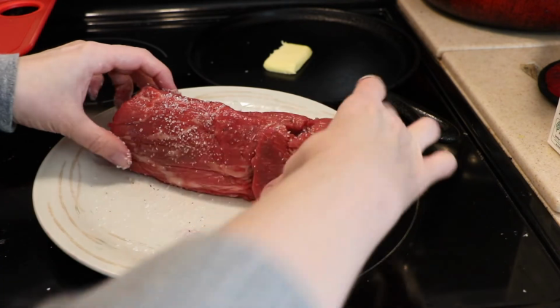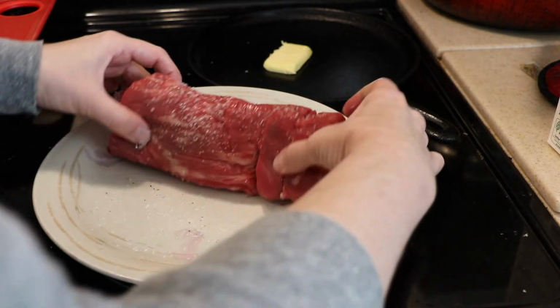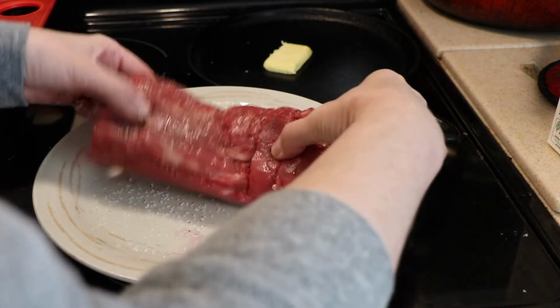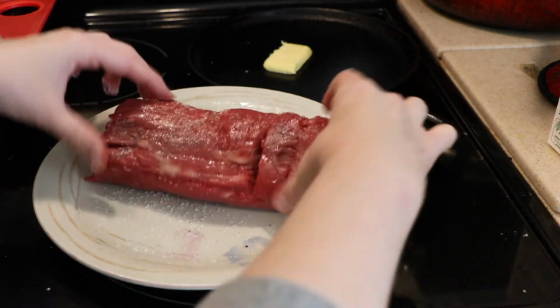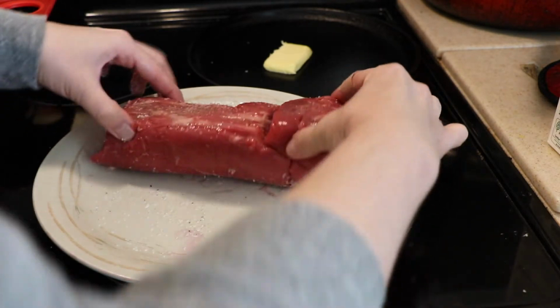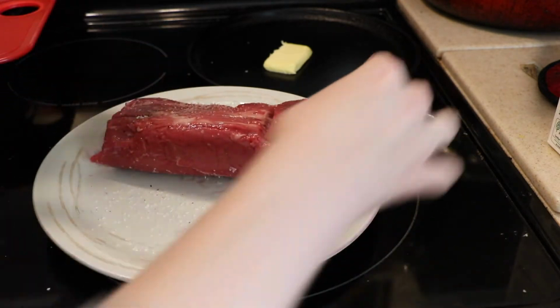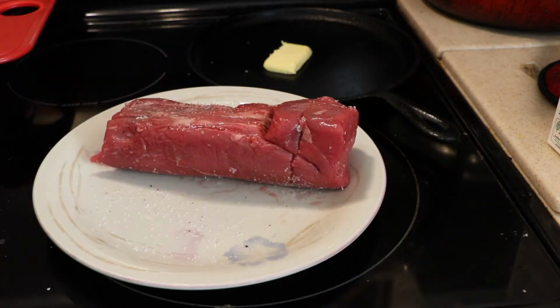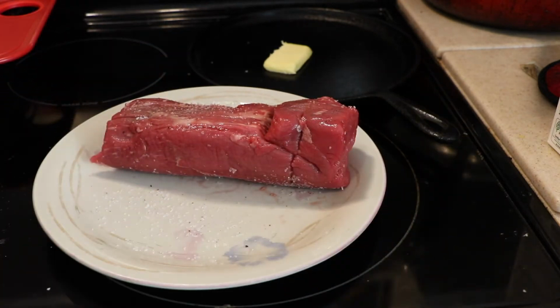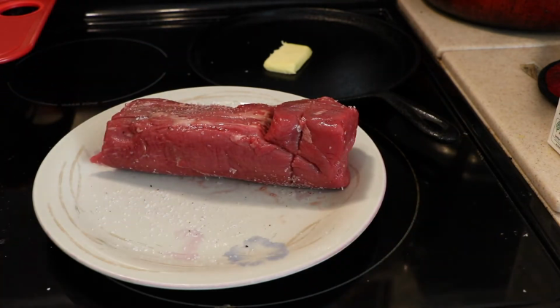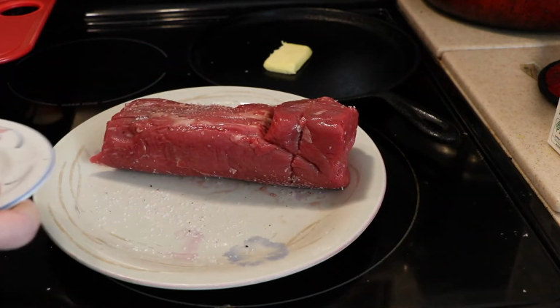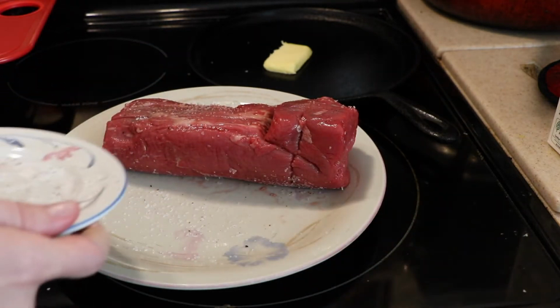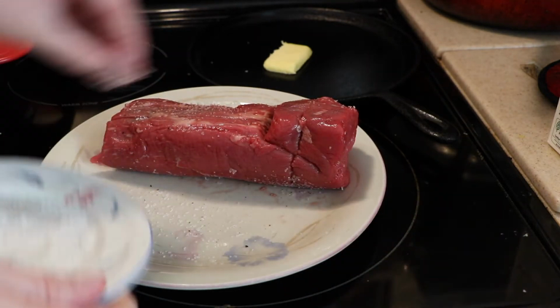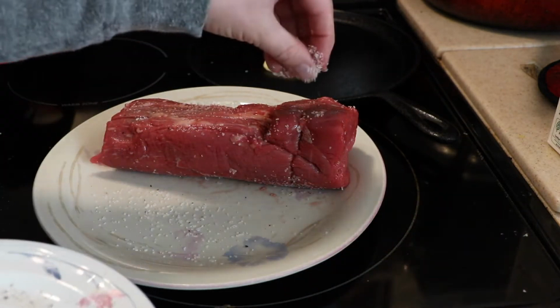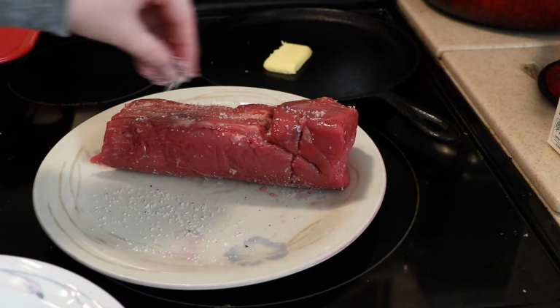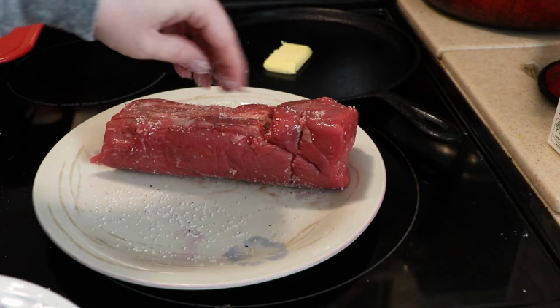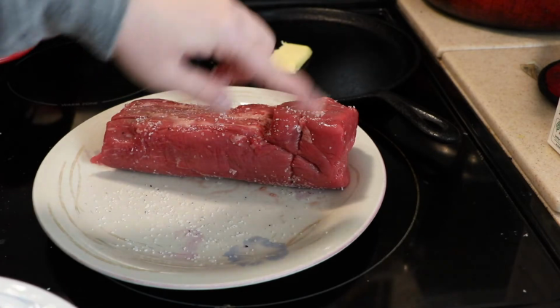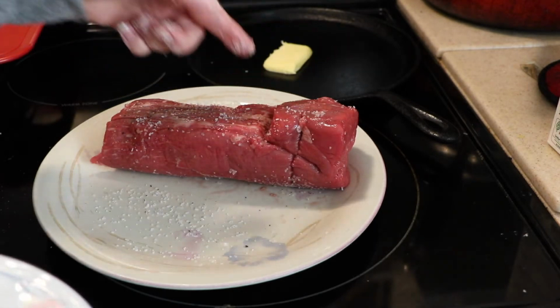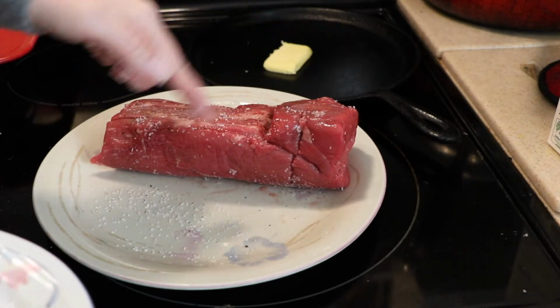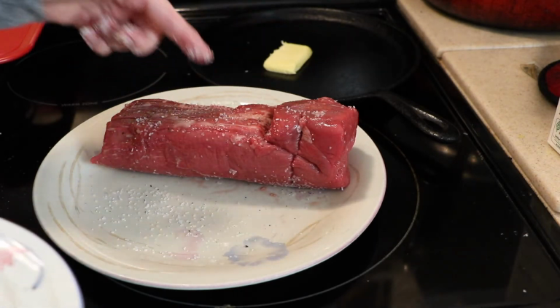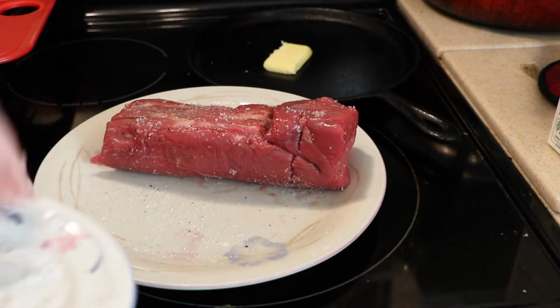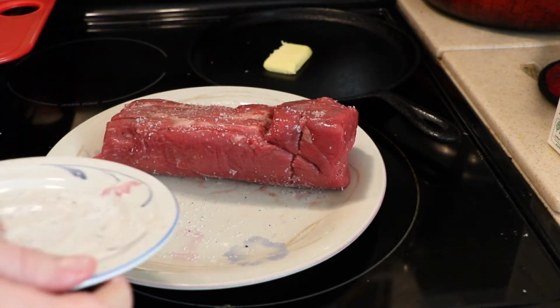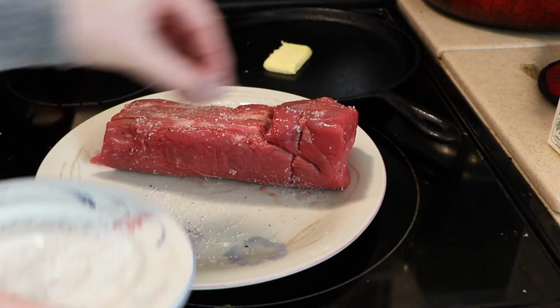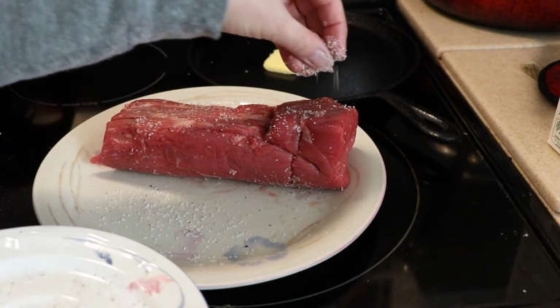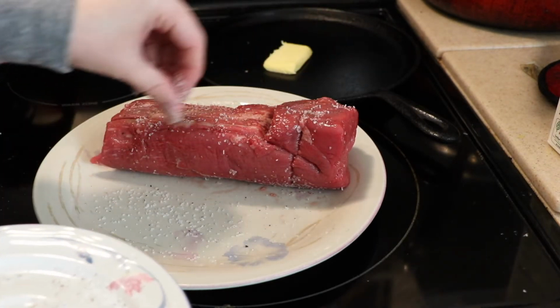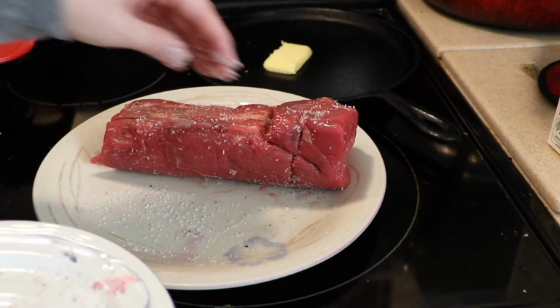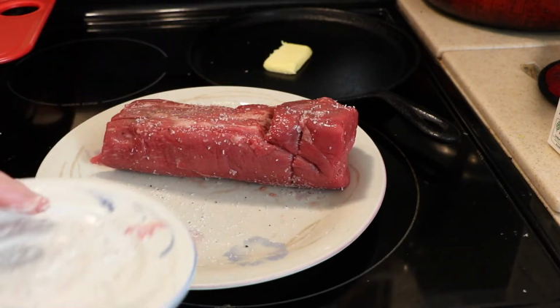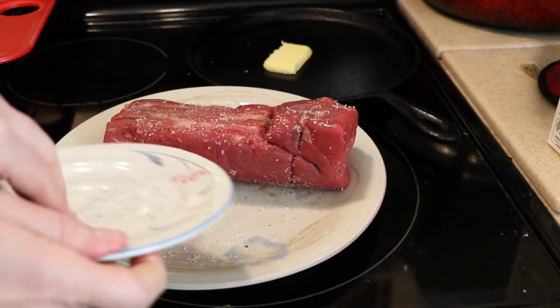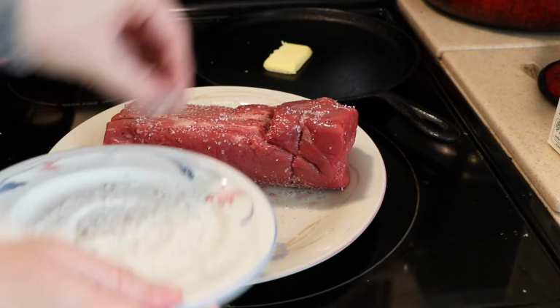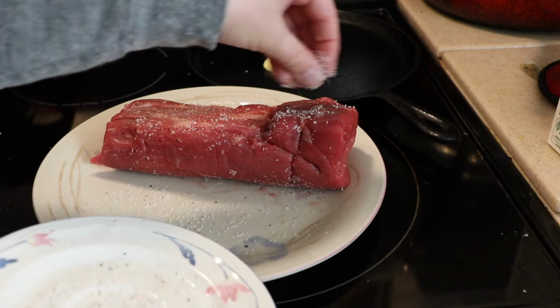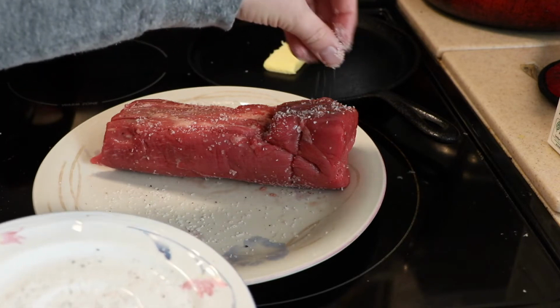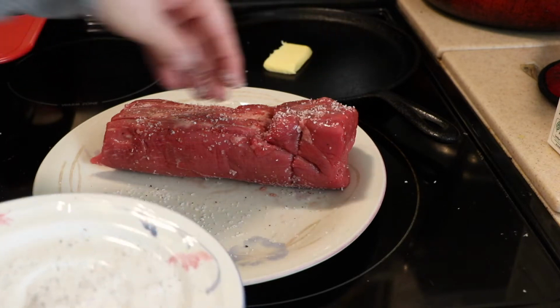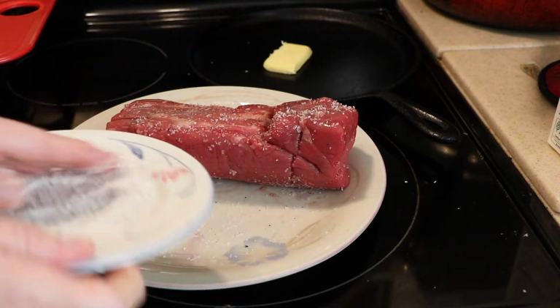The reason you want to sear it — you don't have to if you don't want to — but the reason I like to do it is I like to get a nice brown all the way around it, and I feel like it kind of locks in the flavor a little bit.